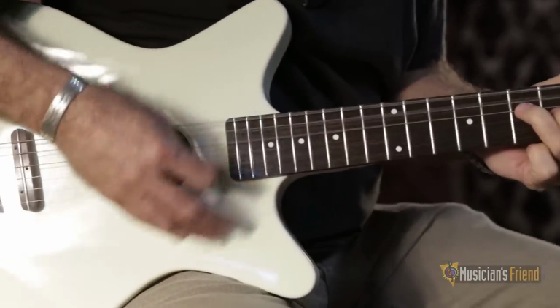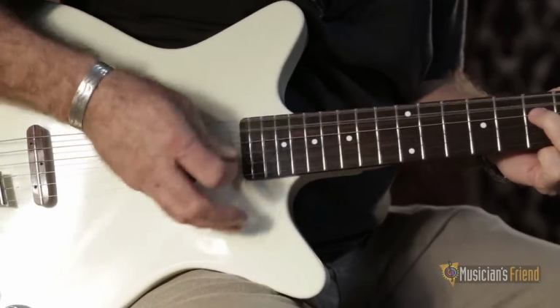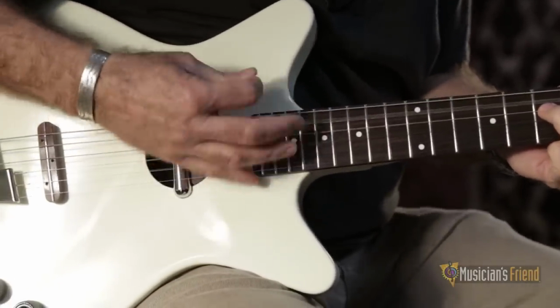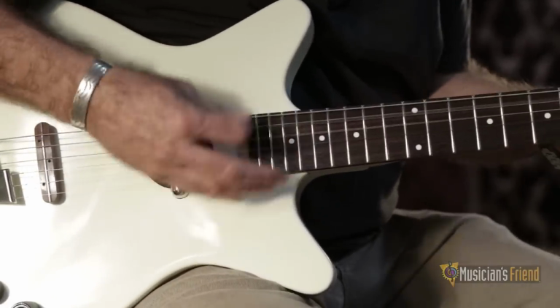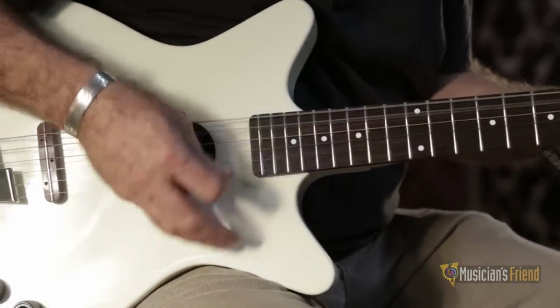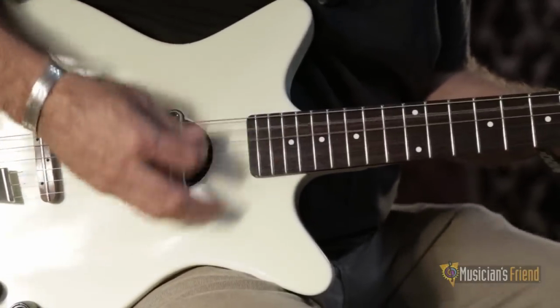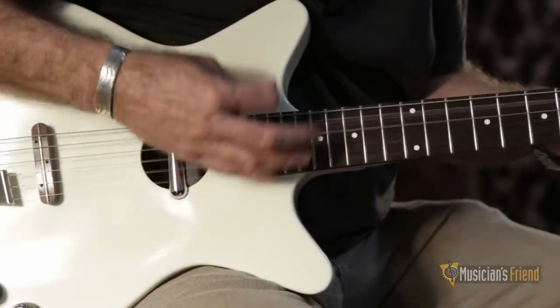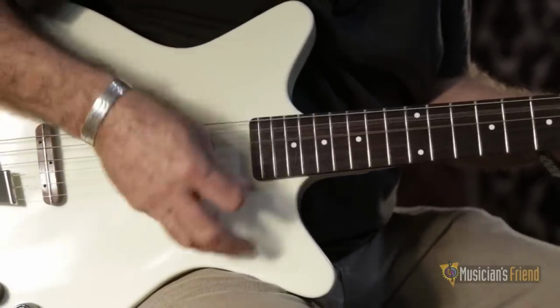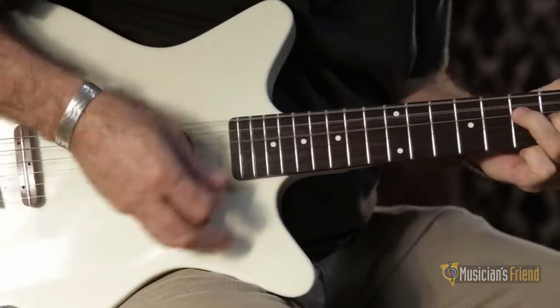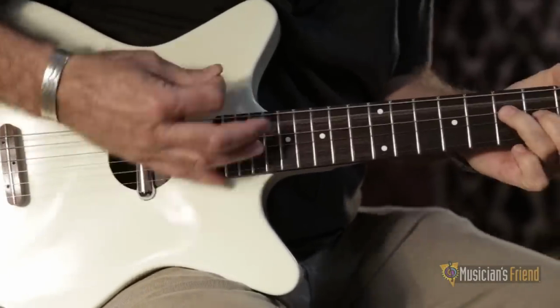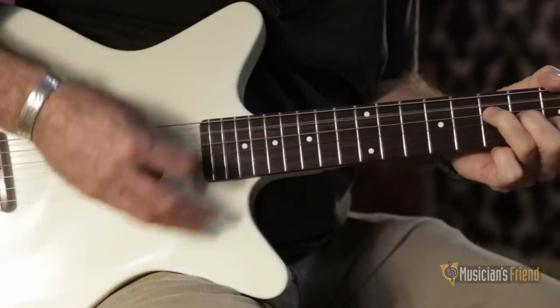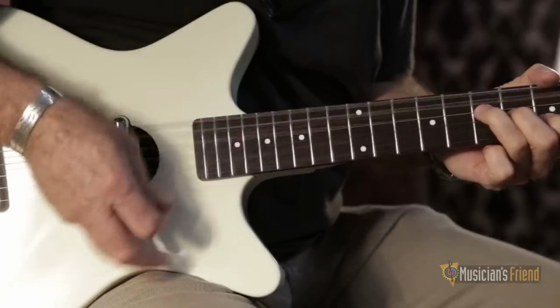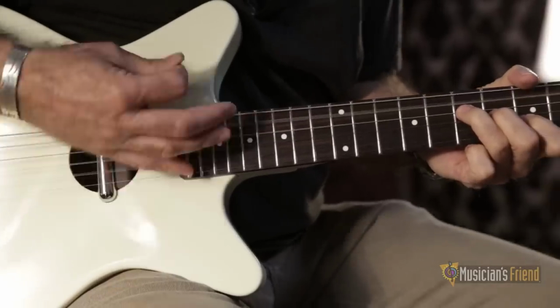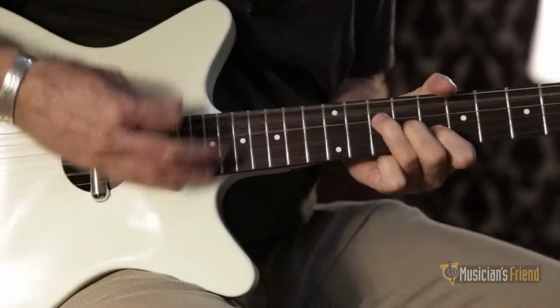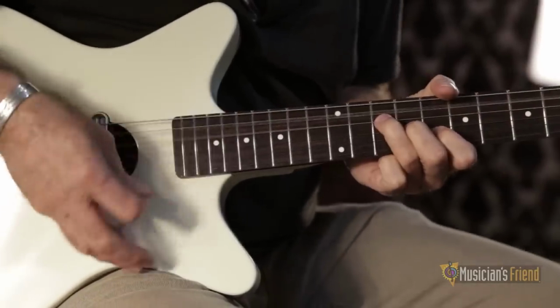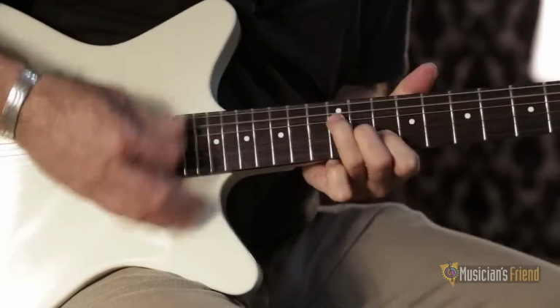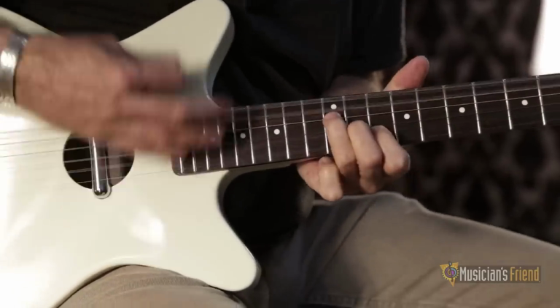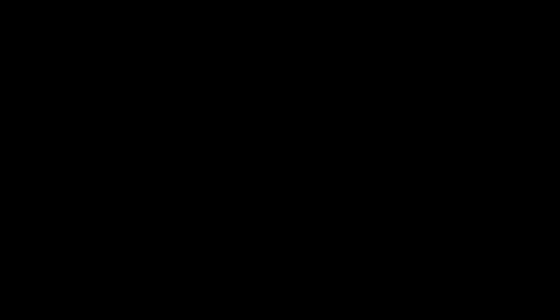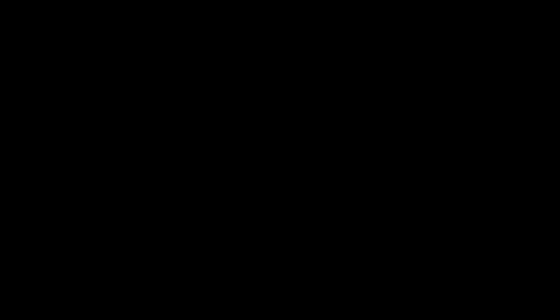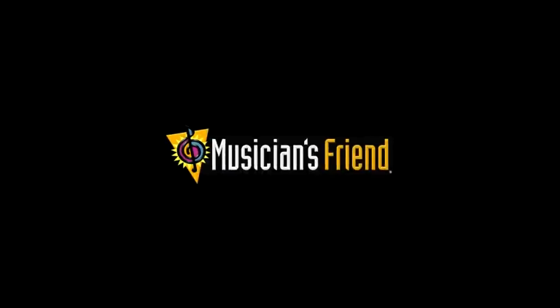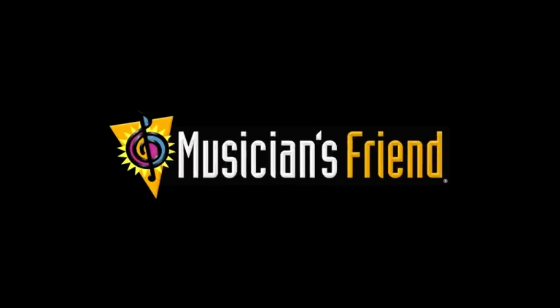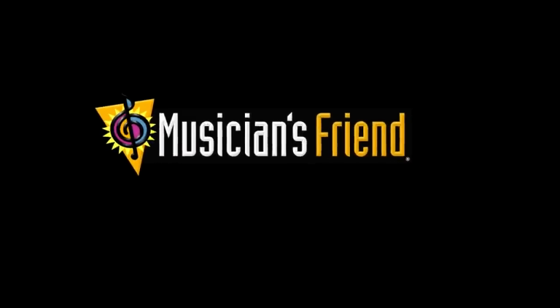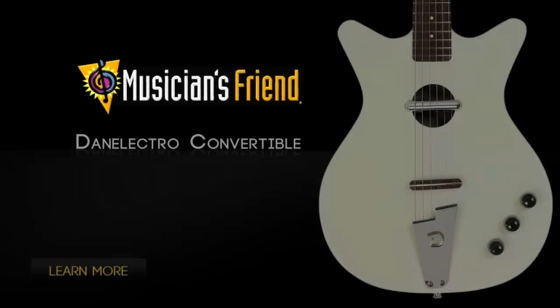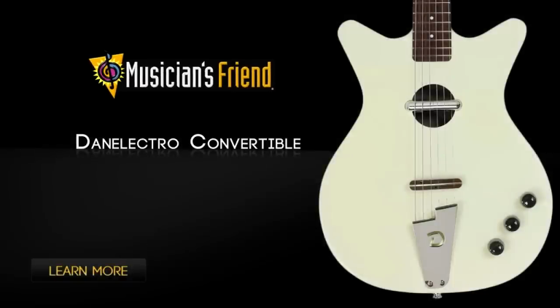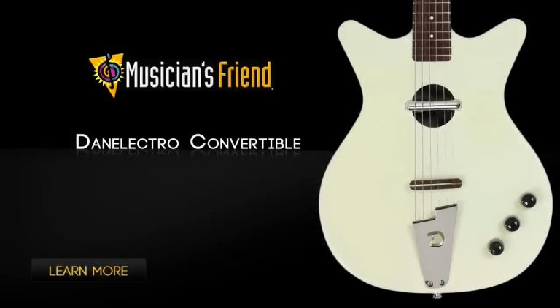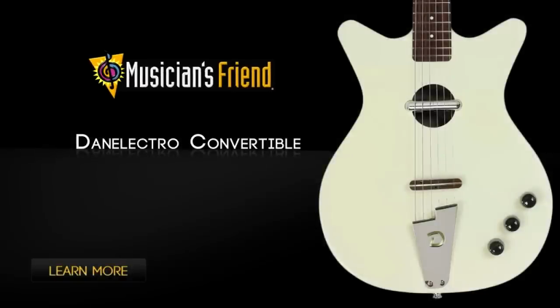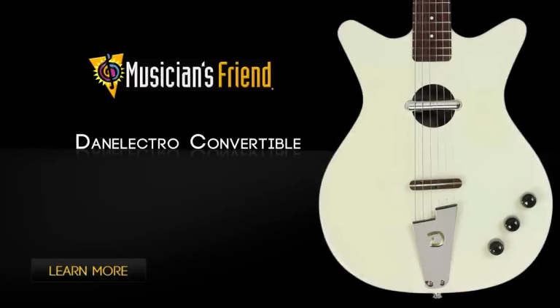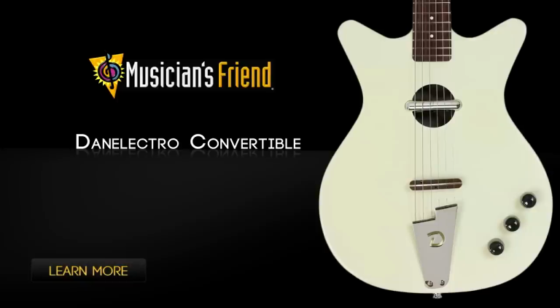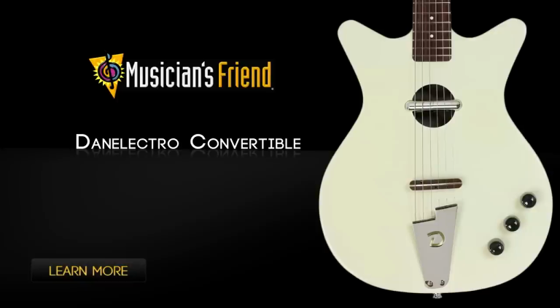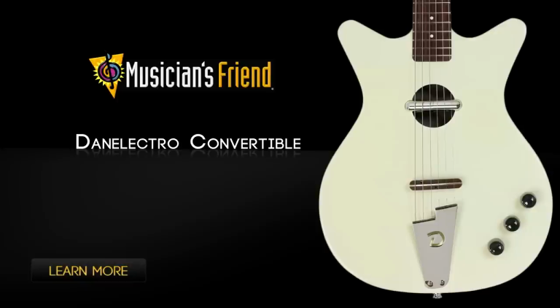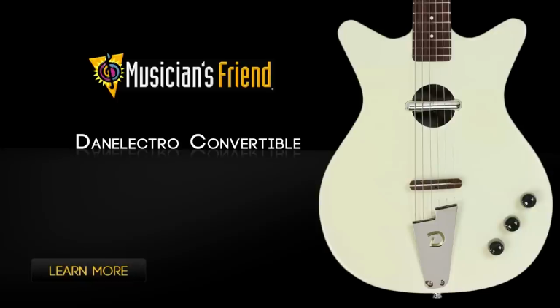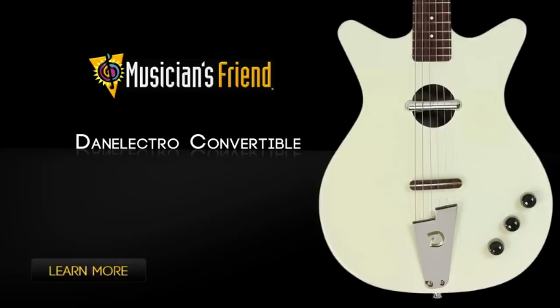This is Danny Dugan with Danelectro Guitars. We'll see you next time.